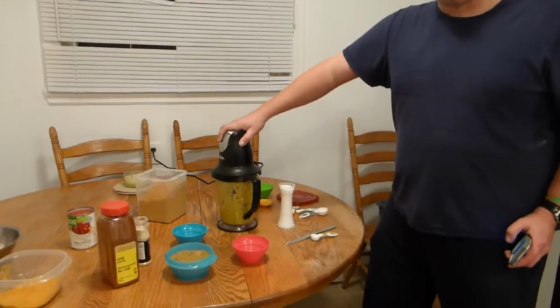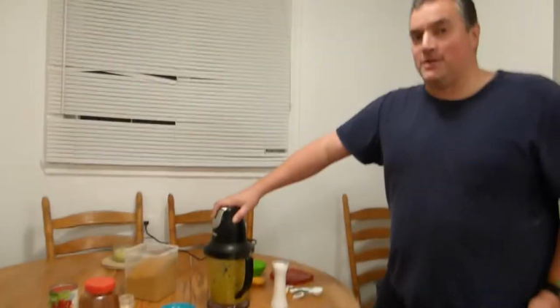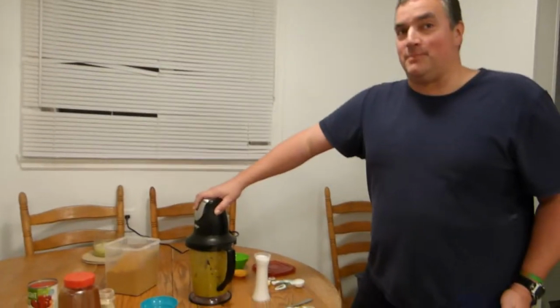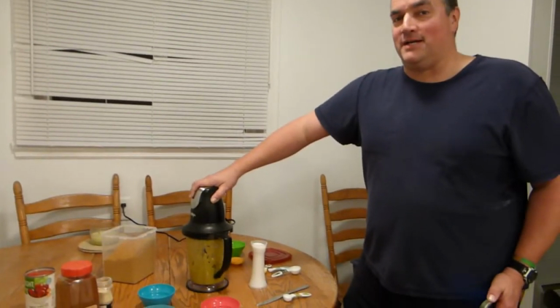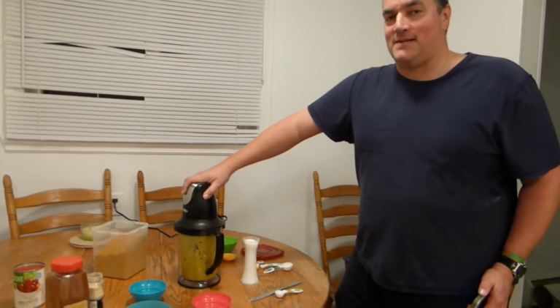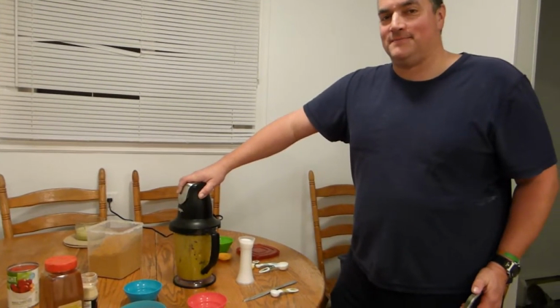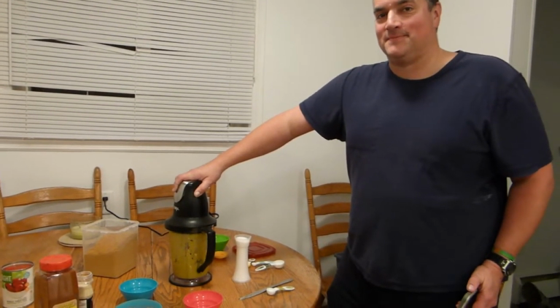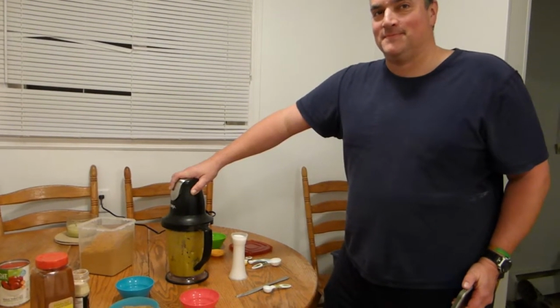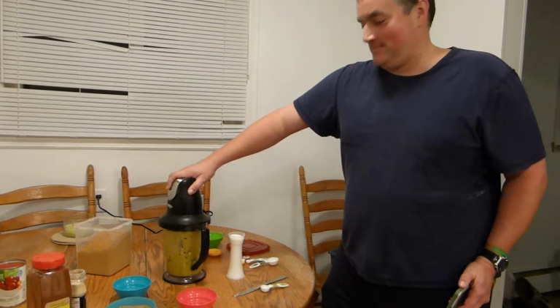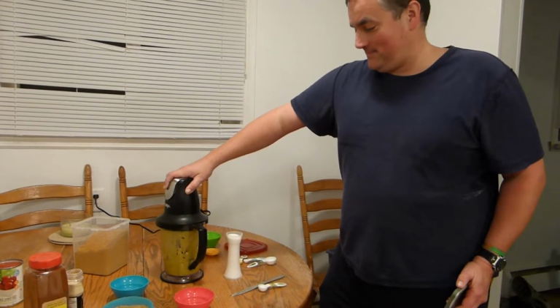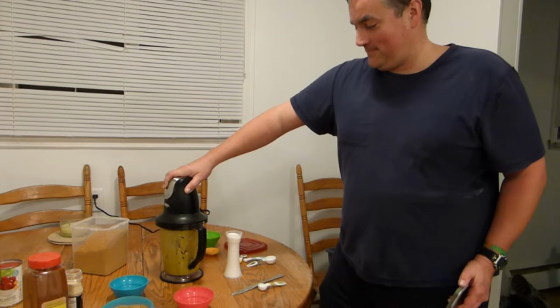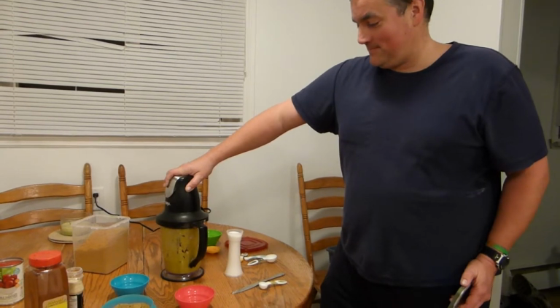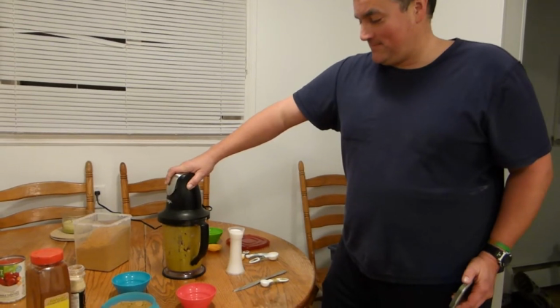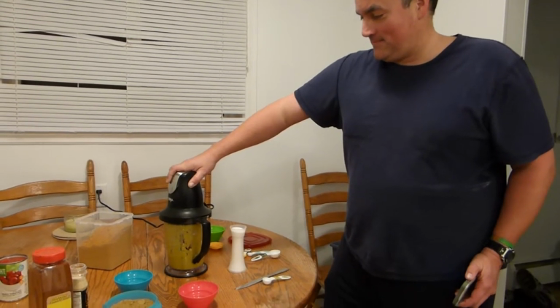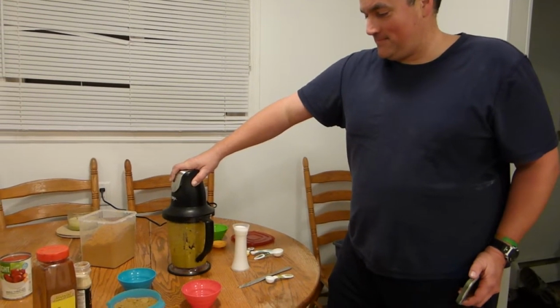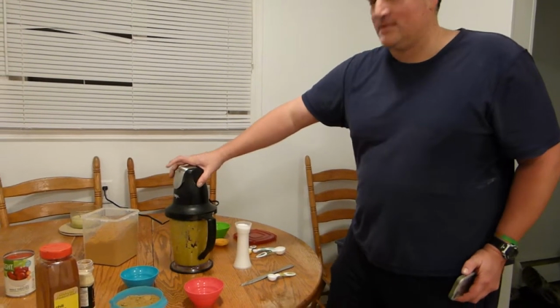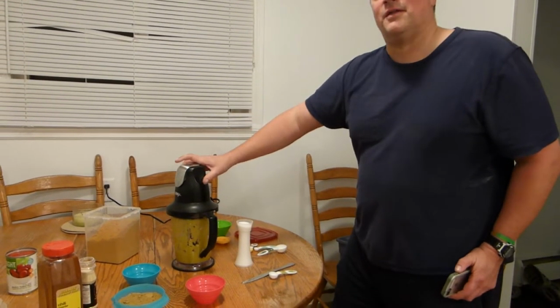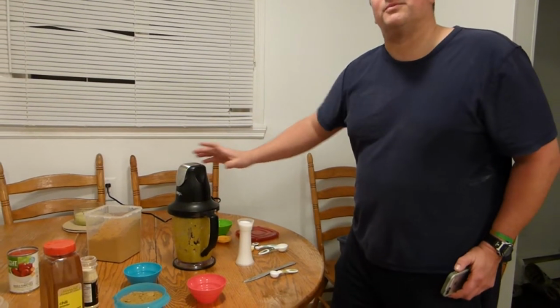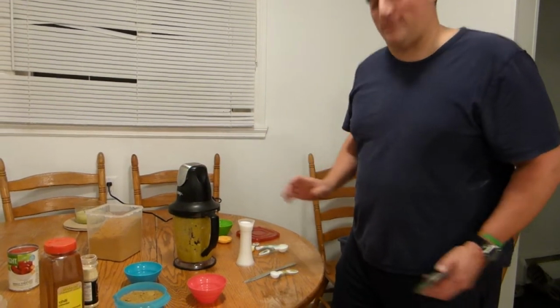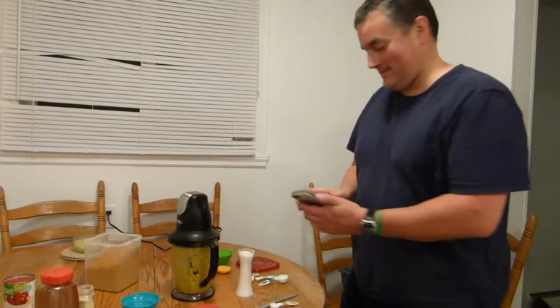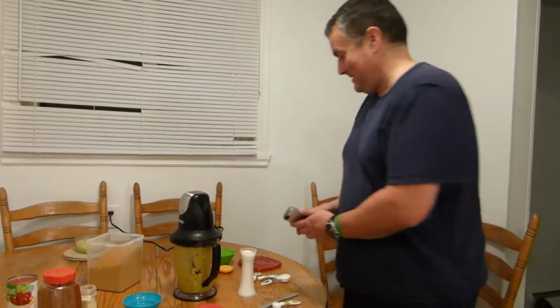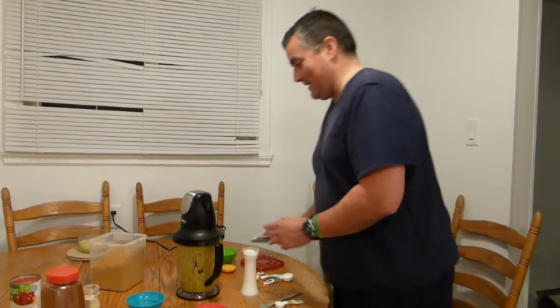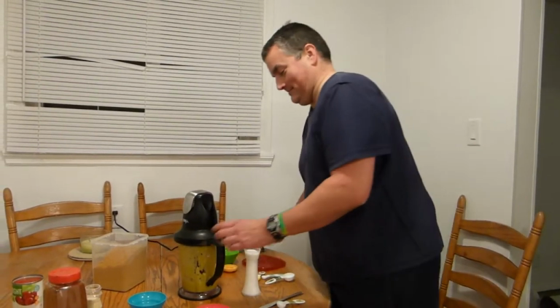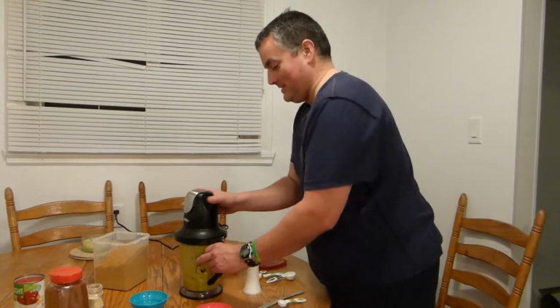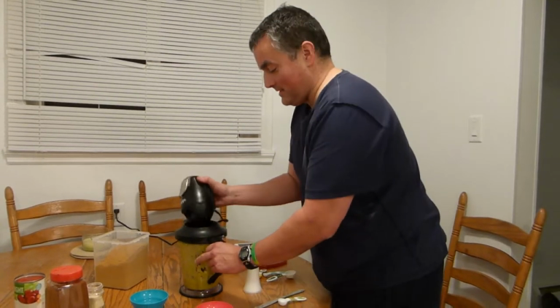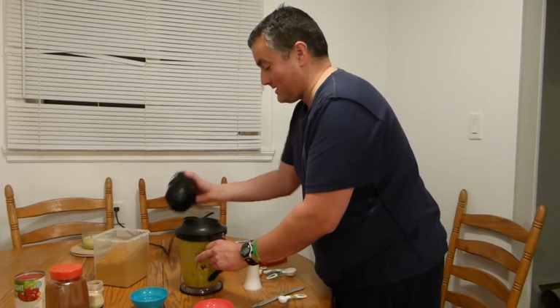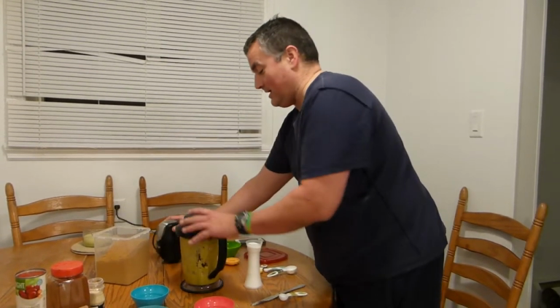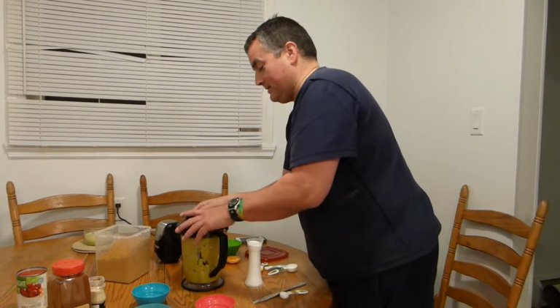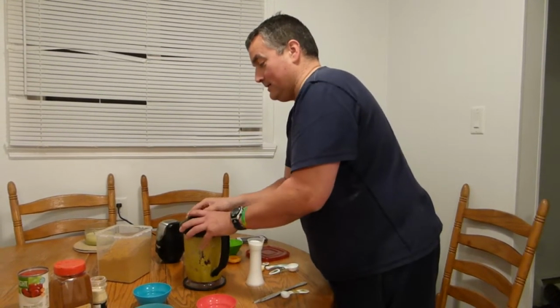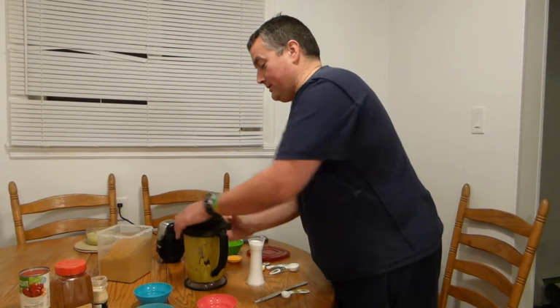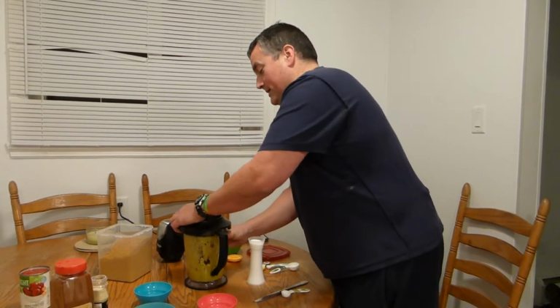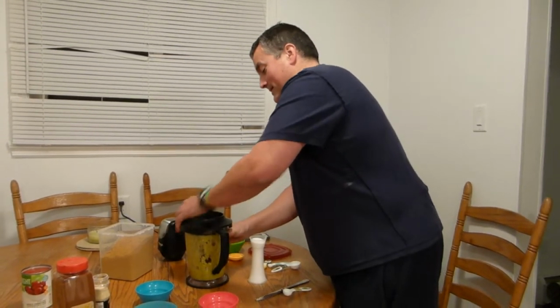Always a good idea to blend it nicely. Now, take this off and put in the remaining ingredients.